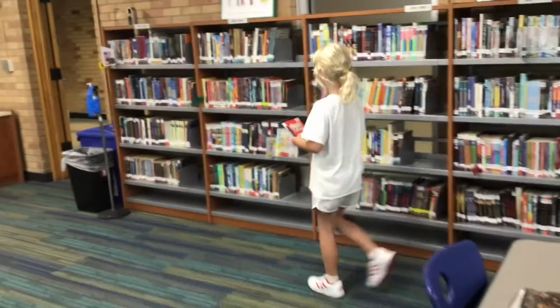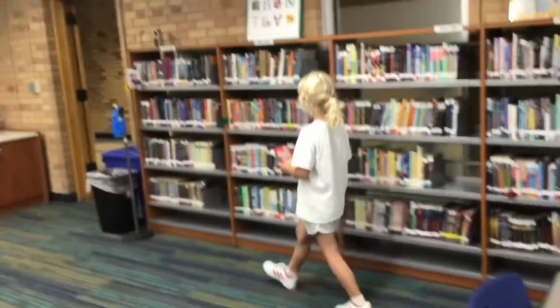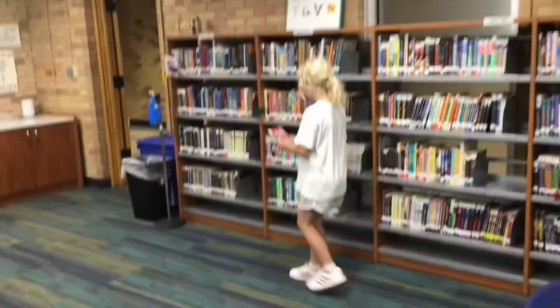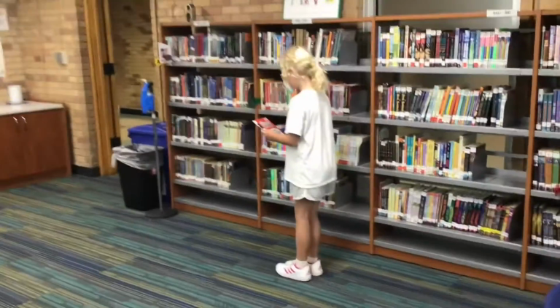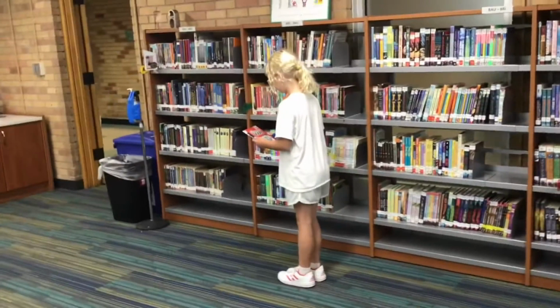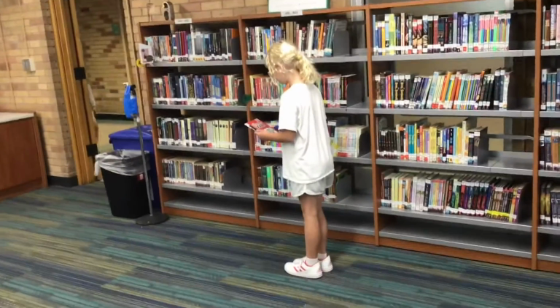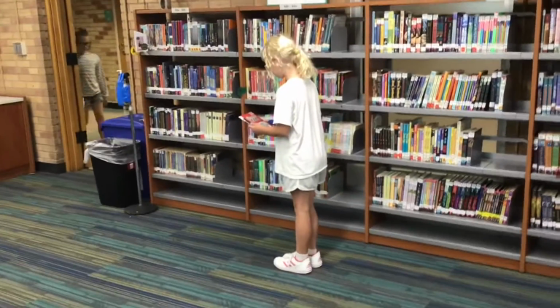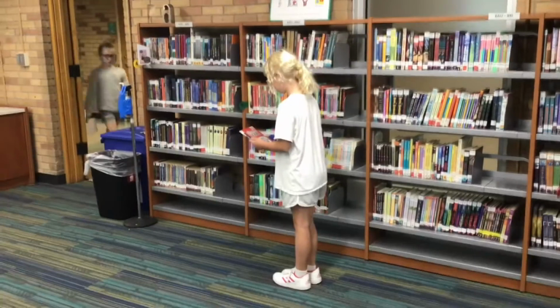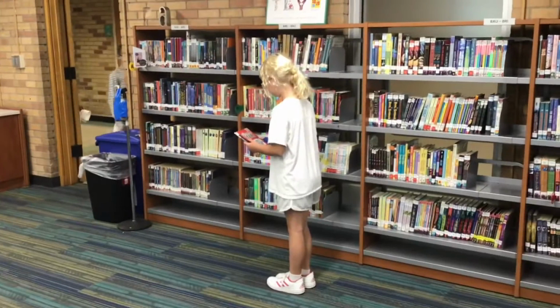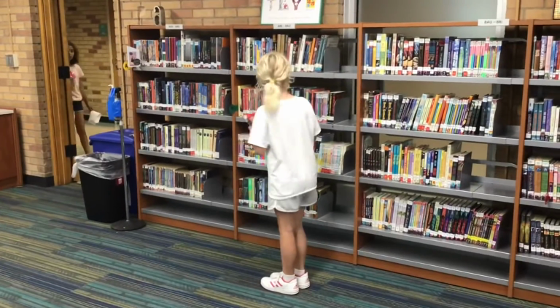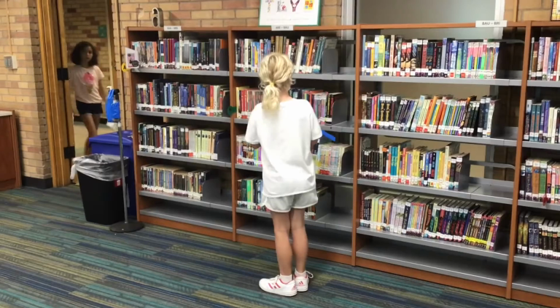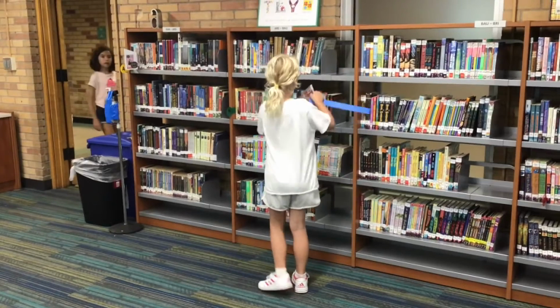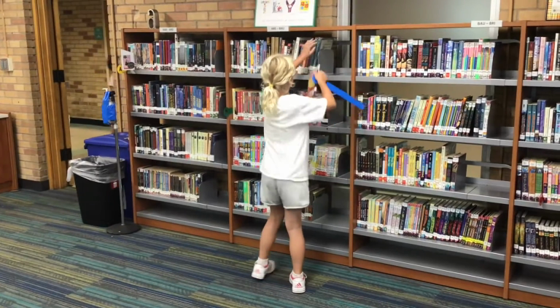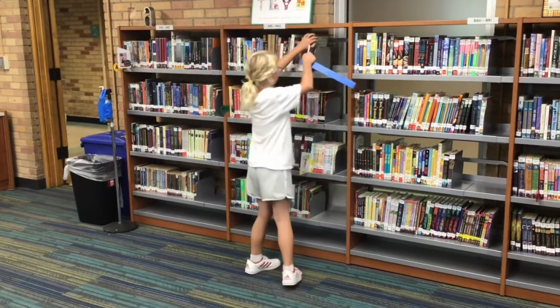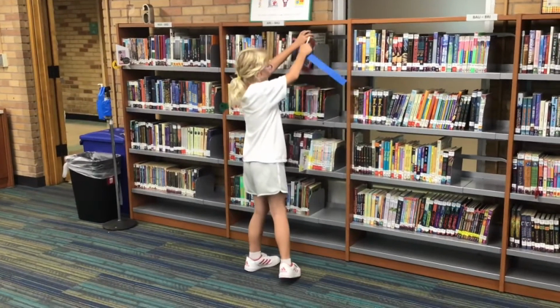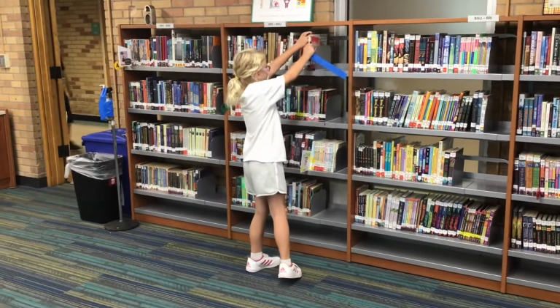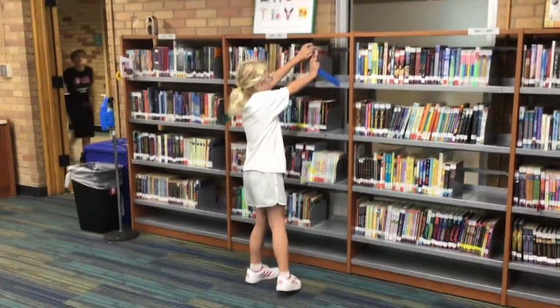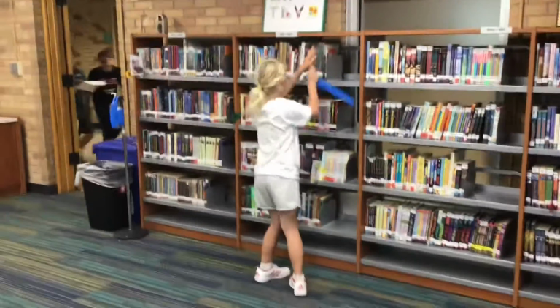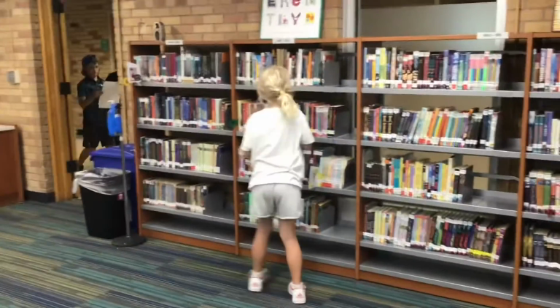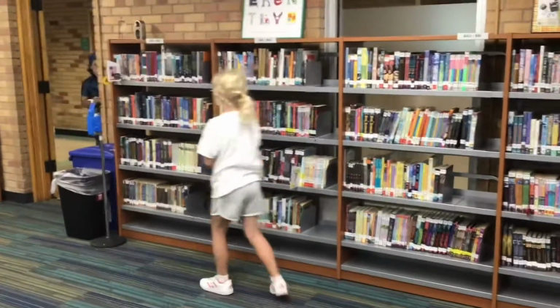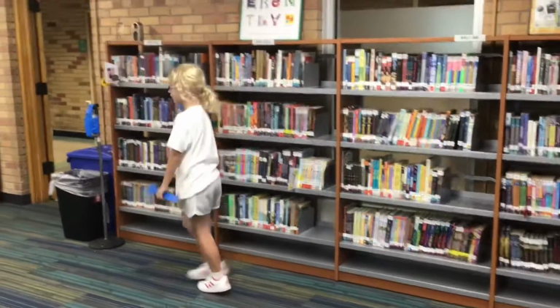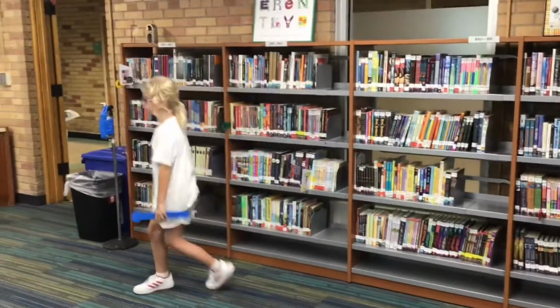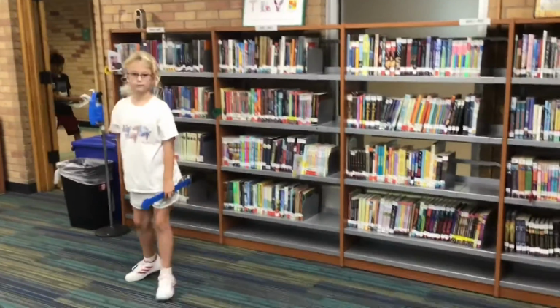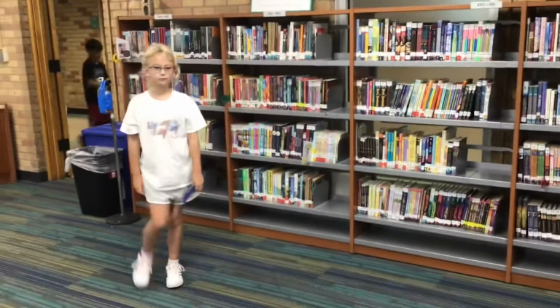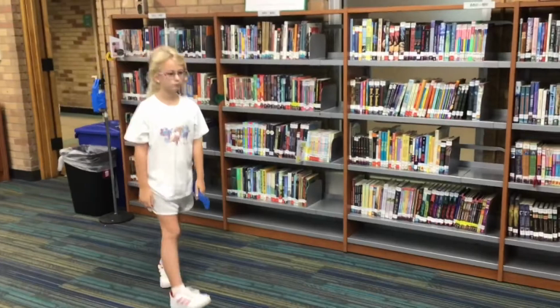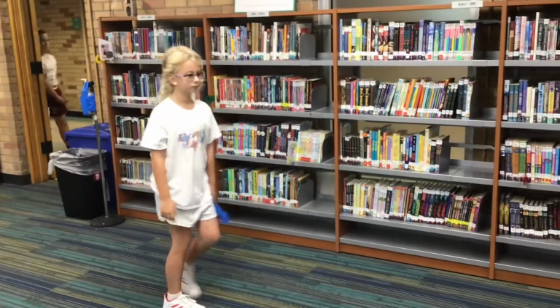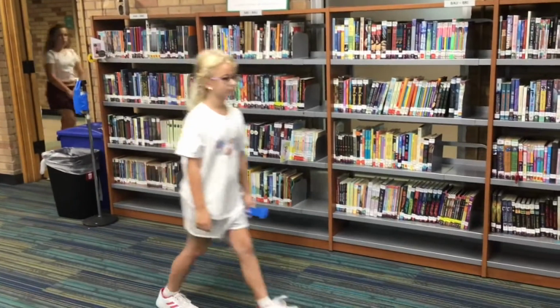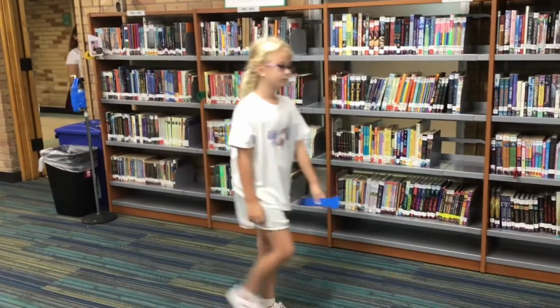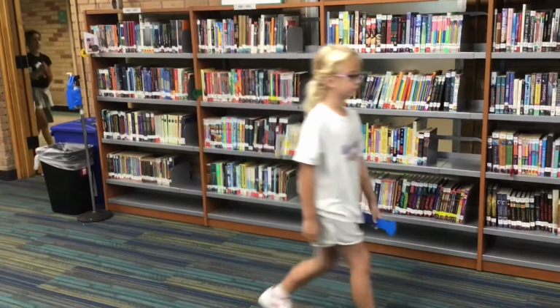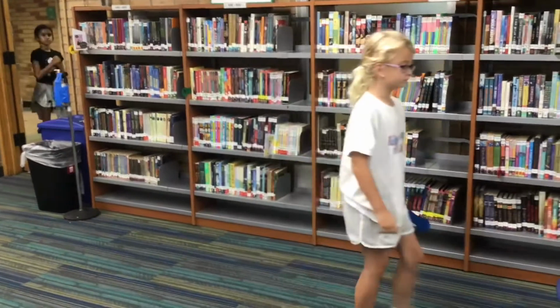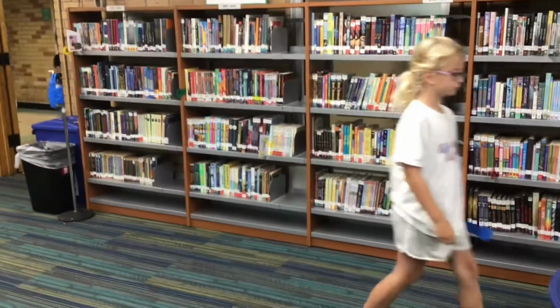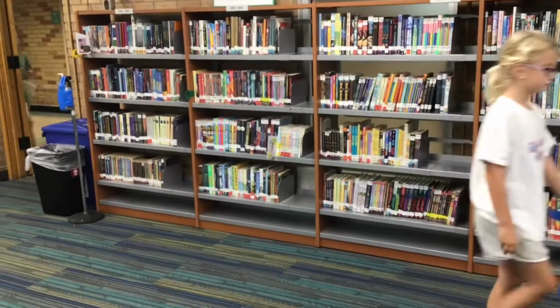She takes the book and walks towards the checkout desk. But on the way she decides she doesn't want this book after all — she's changed her mind. And look at what she does: she puts it on a random shelf and just walks away. Now this book is lost and it will be really hard to find.